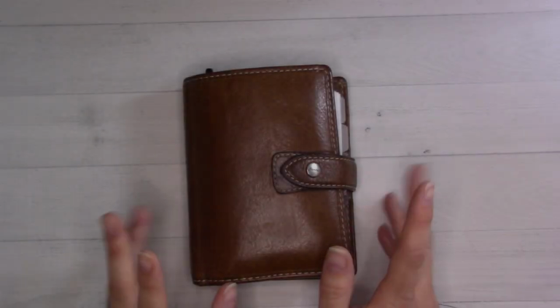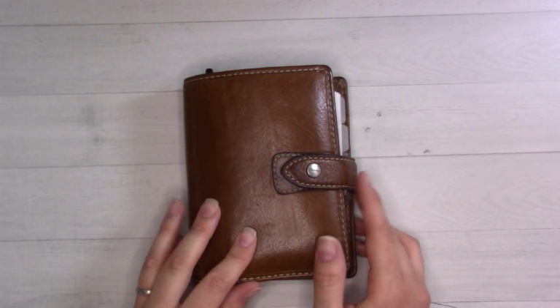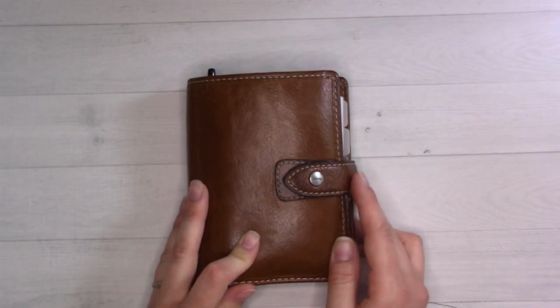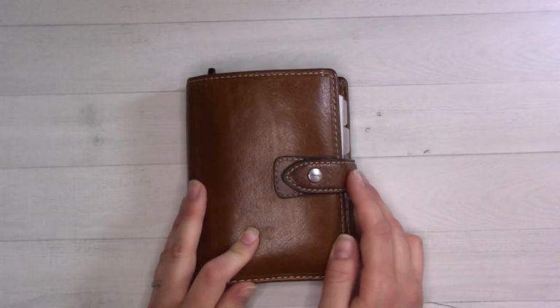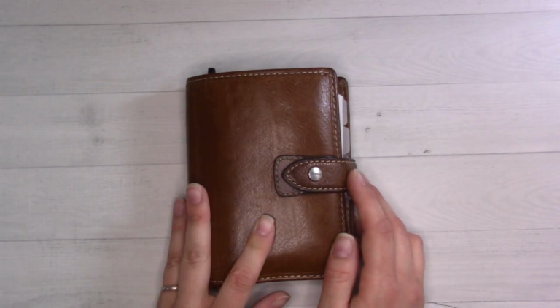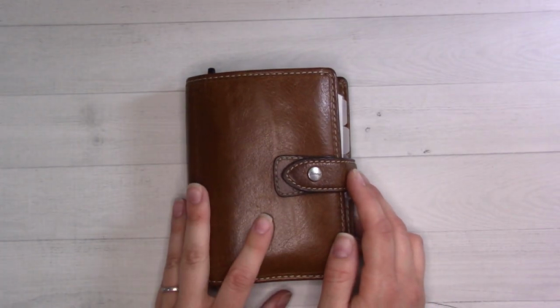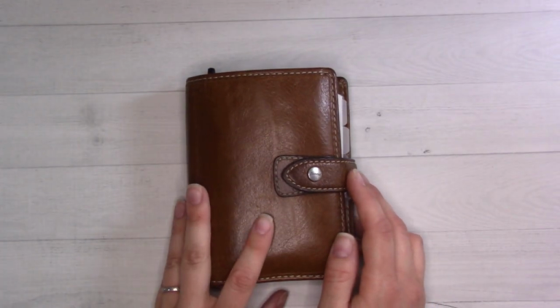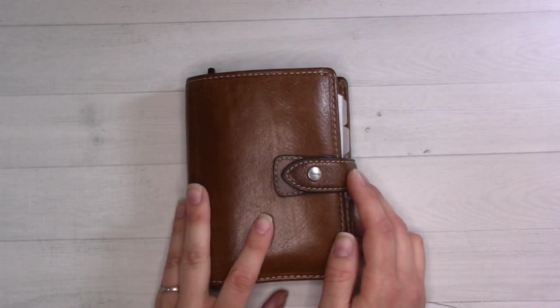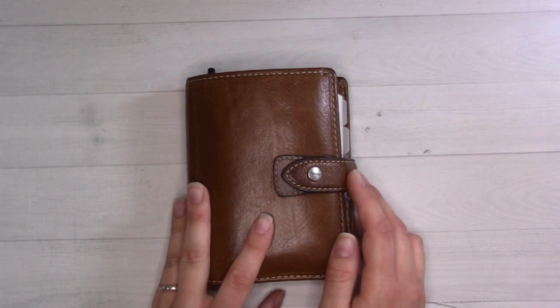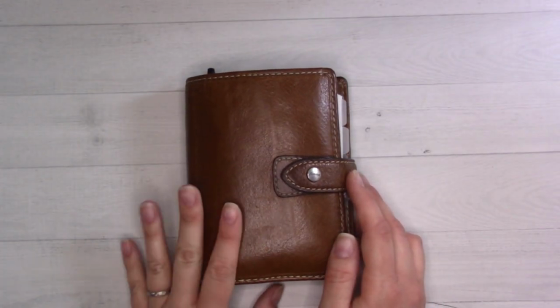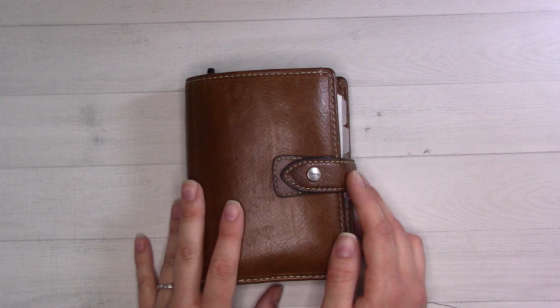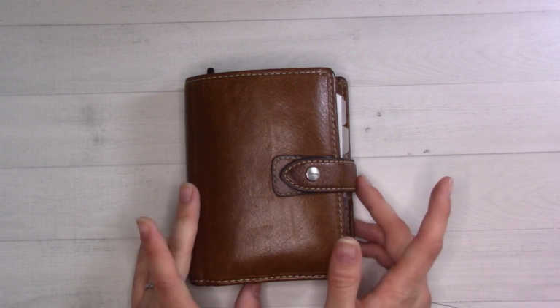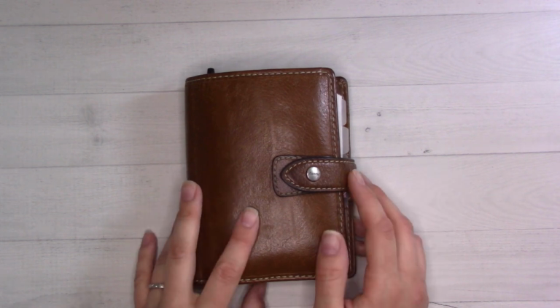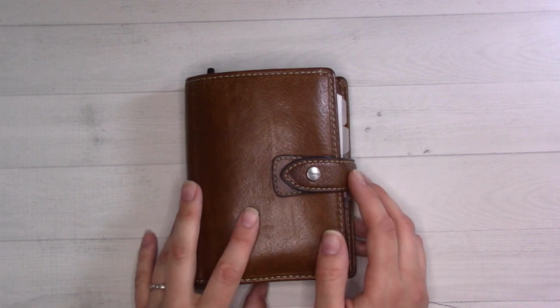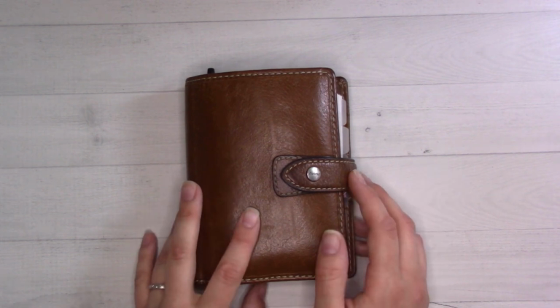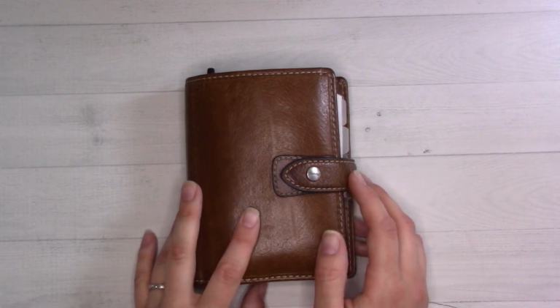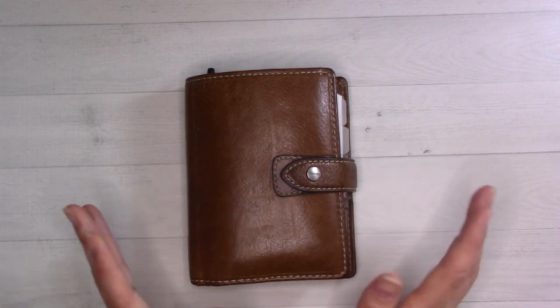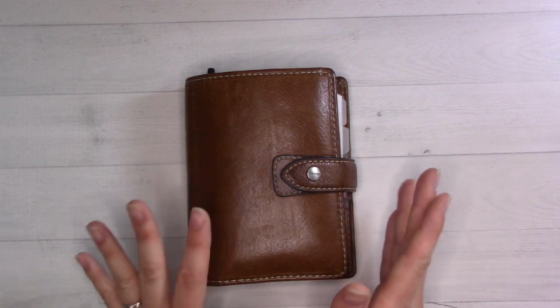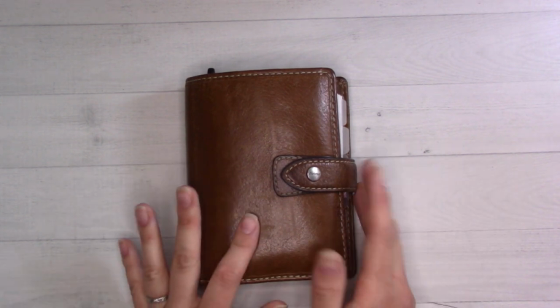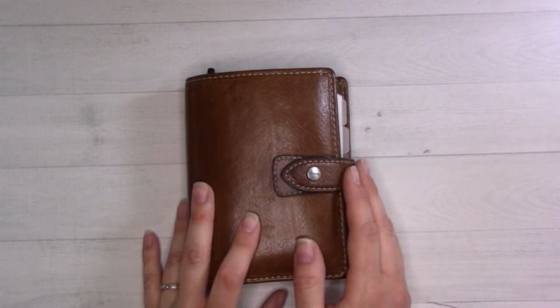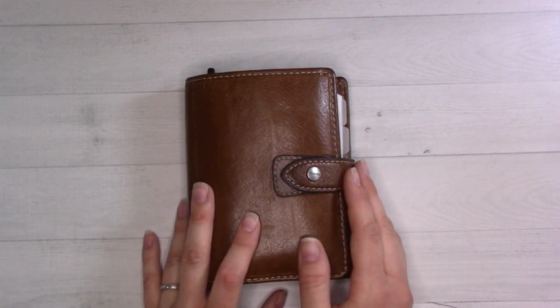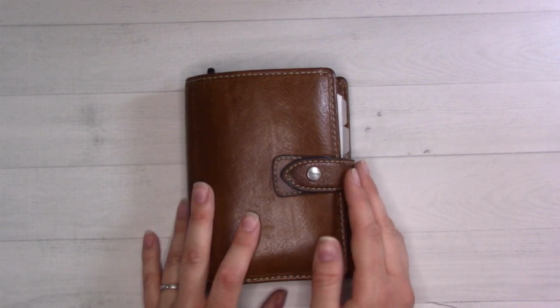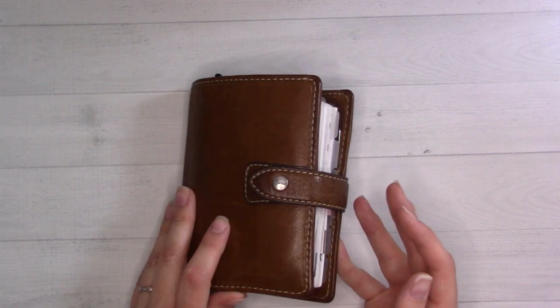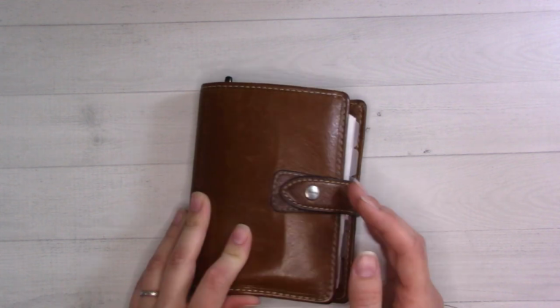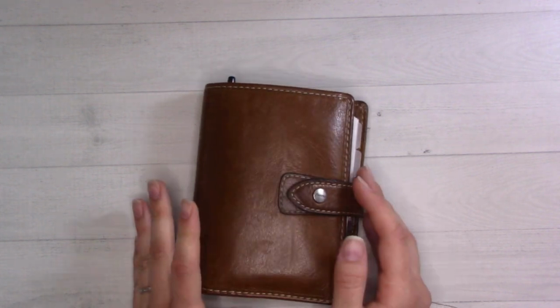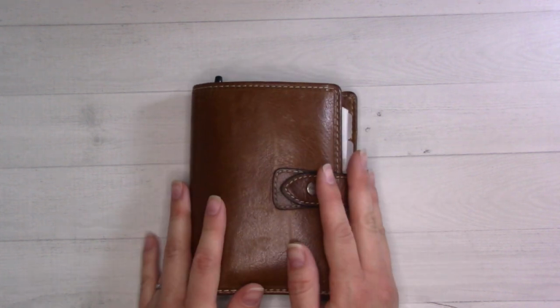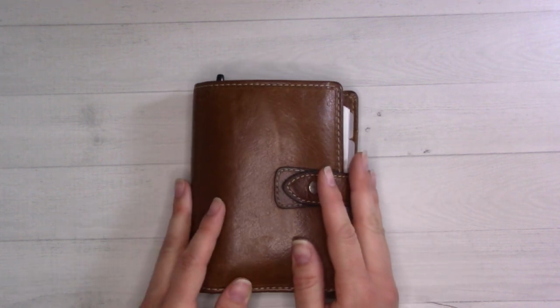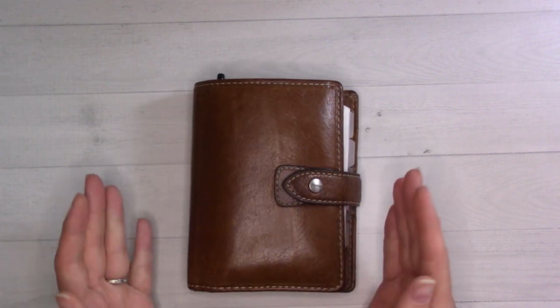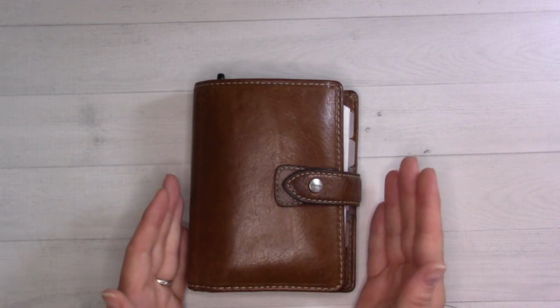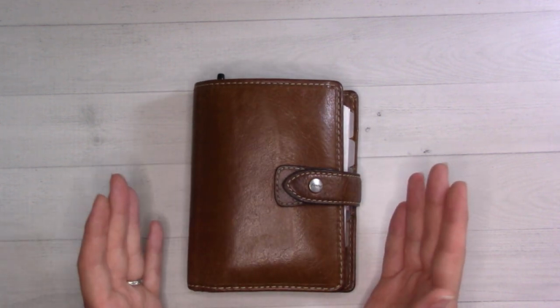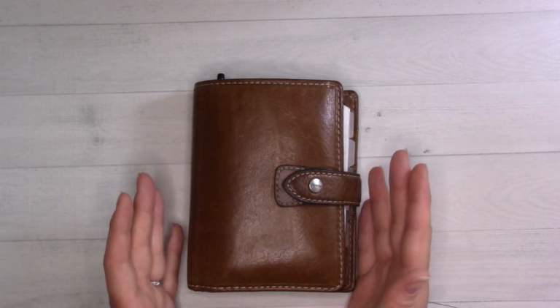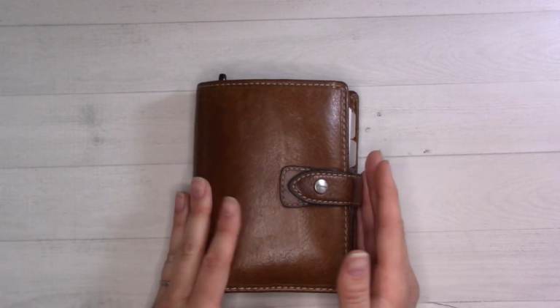Hey guys, welcome or welcome back to Ganchee Plans. If you are new around here, my name is Rebecca. I'm having a baby at the end of the month, so this video is filmed in advance, which is why it still has some March stuff in here — but this is the flip through for April 2022.